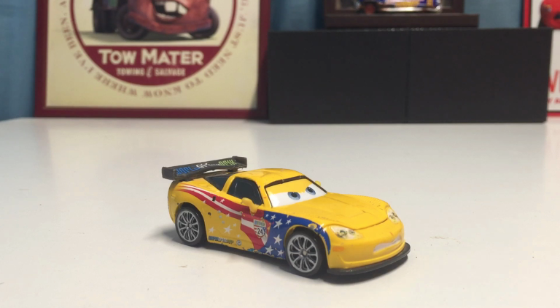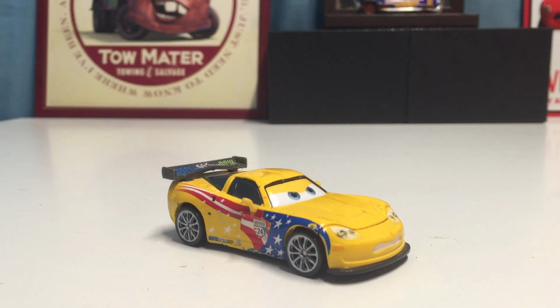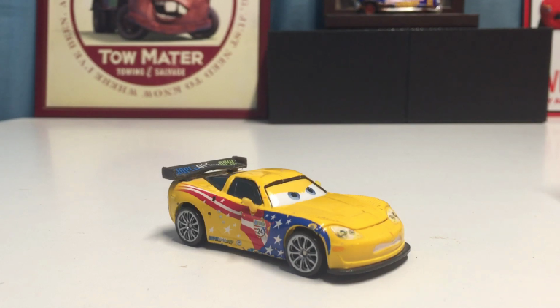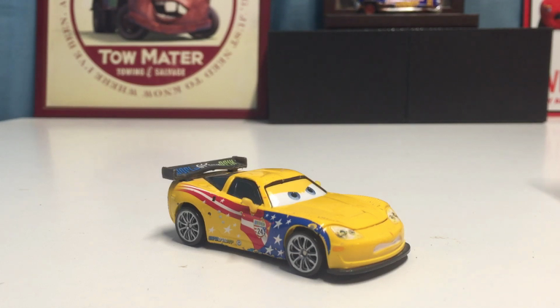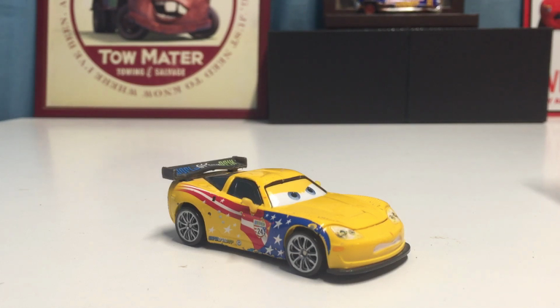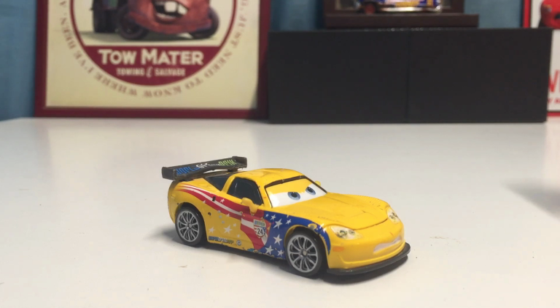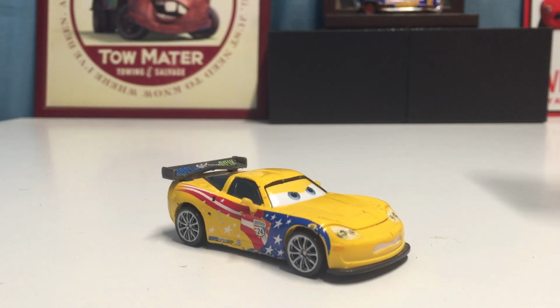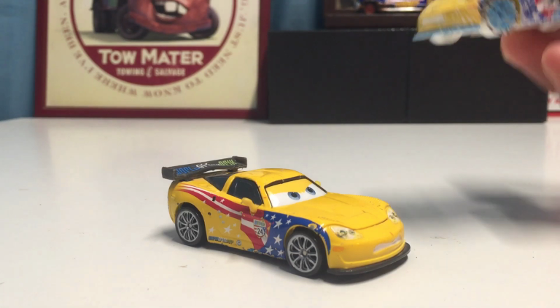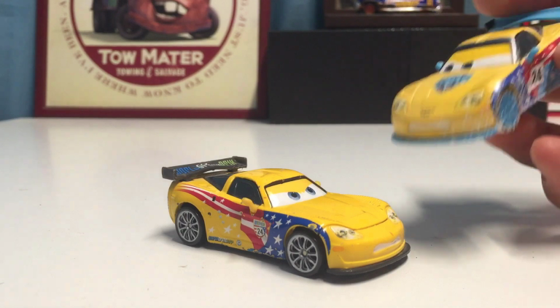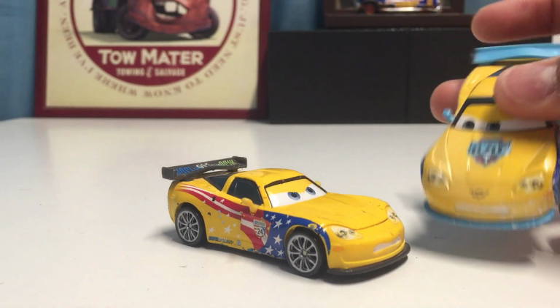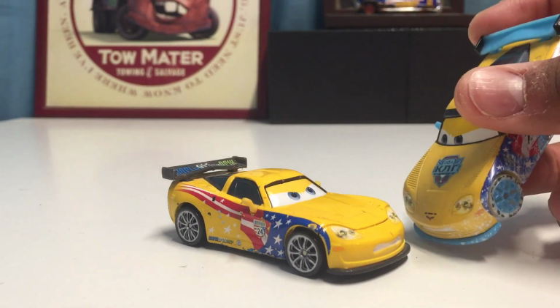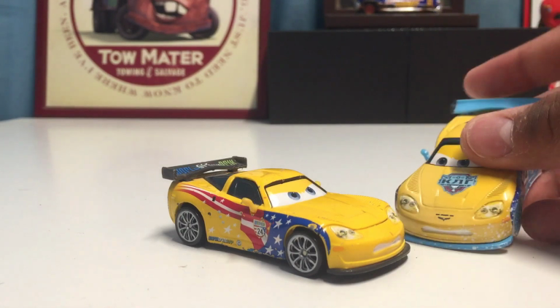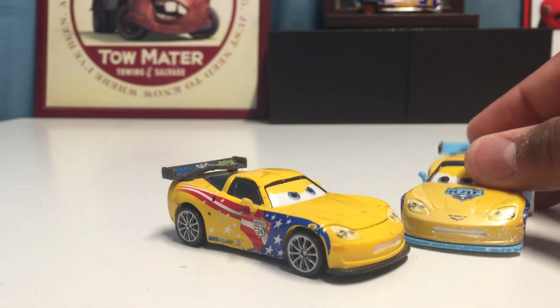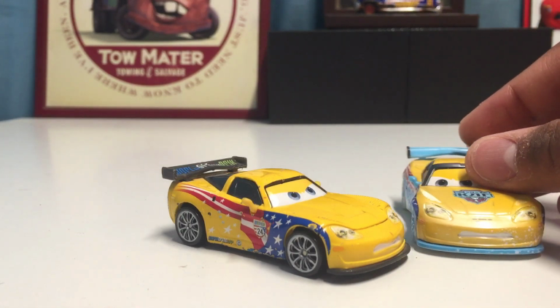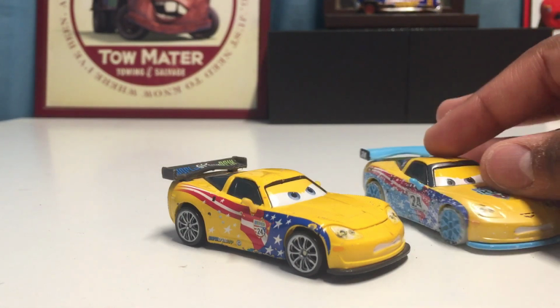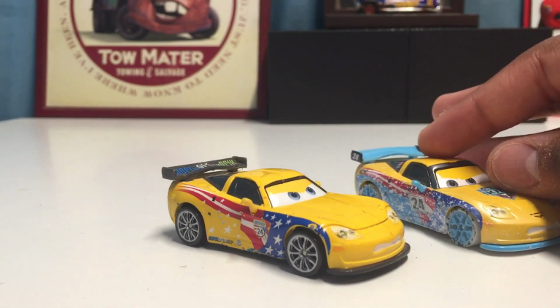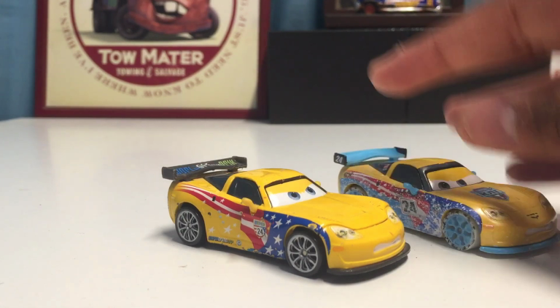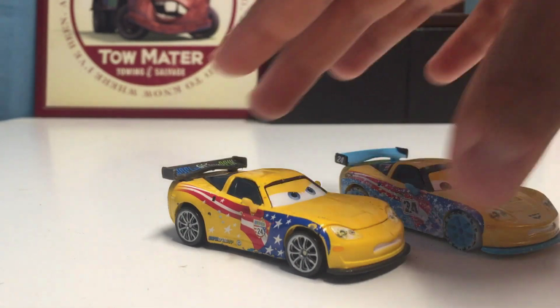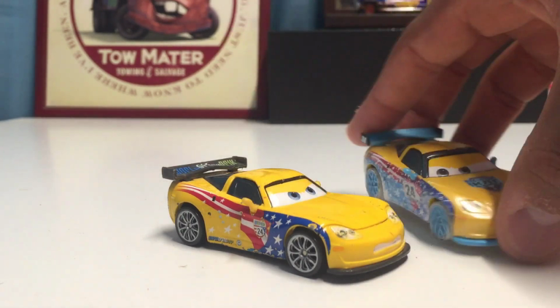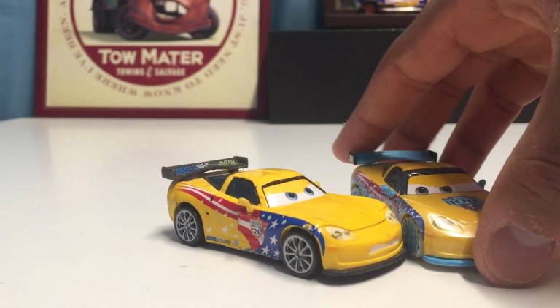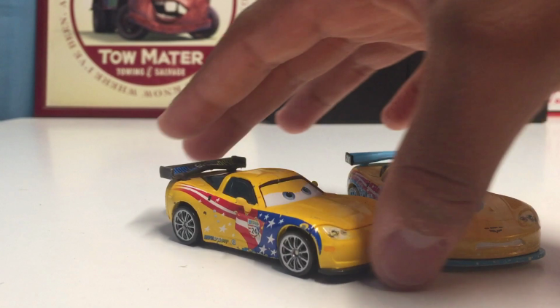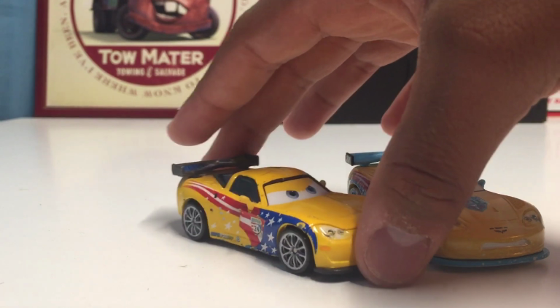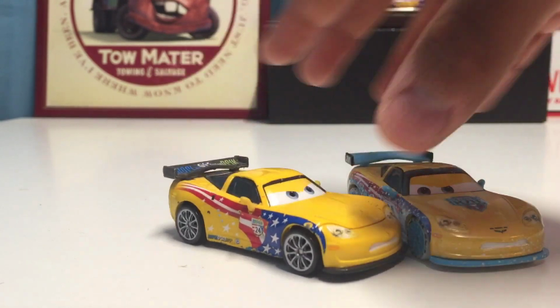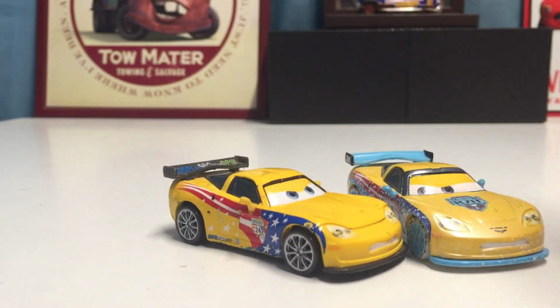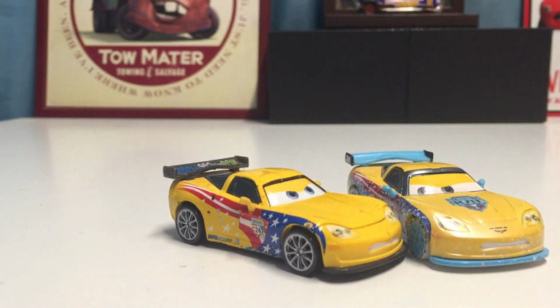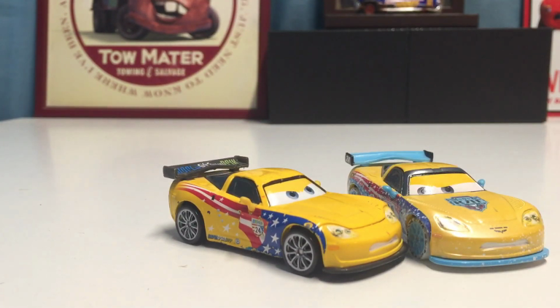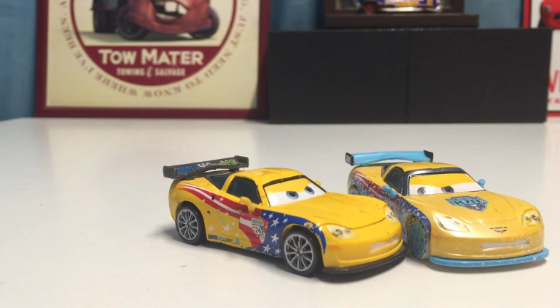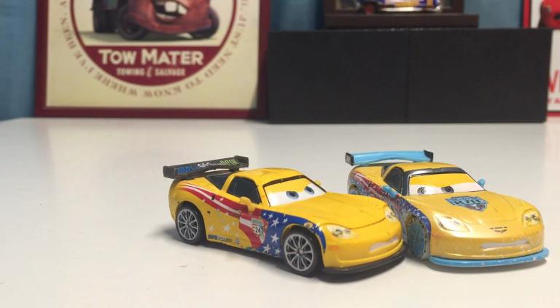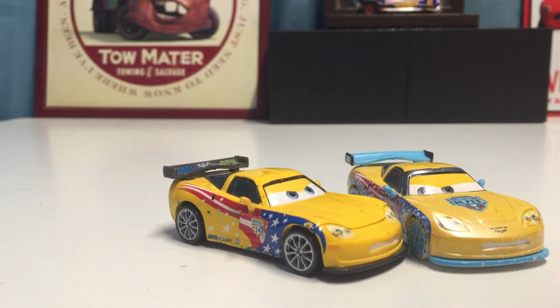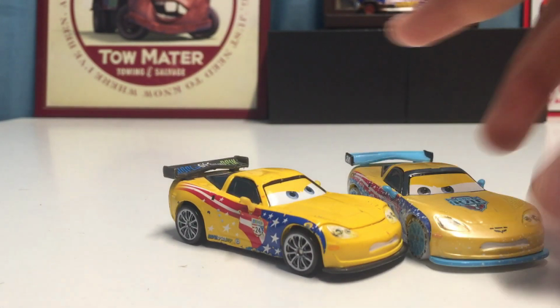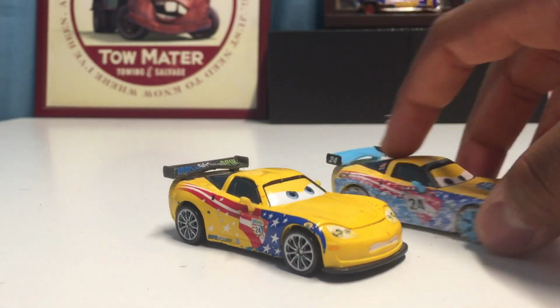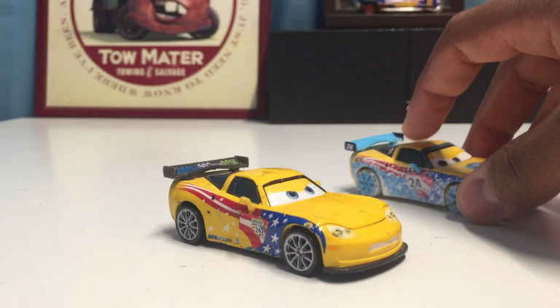Now let's compare him to another variation of Jeff Gorvette. Here's the ice racer Jeff Gorvette — you can tell they have very different looking expressions, and of course there's ice all over this variation.